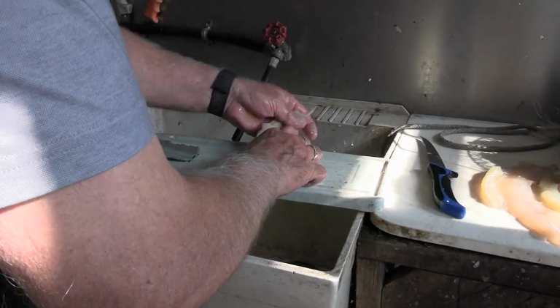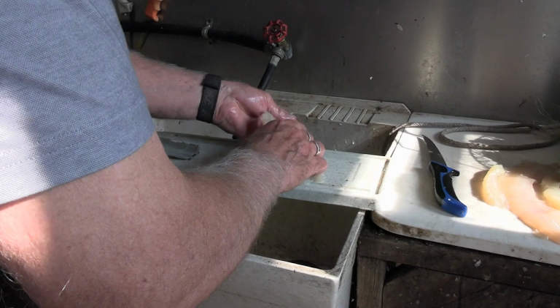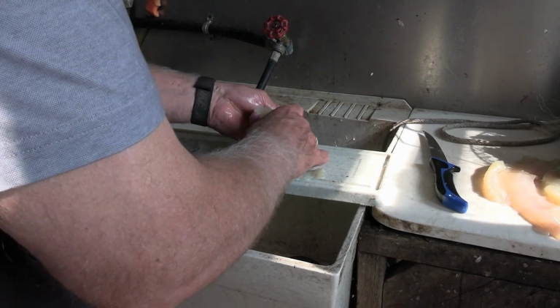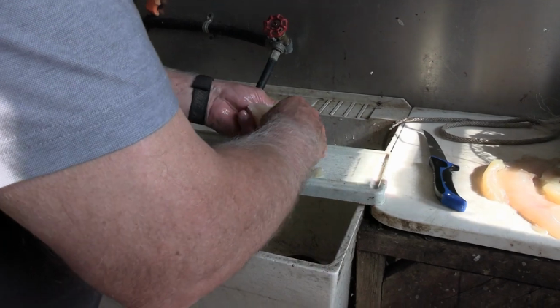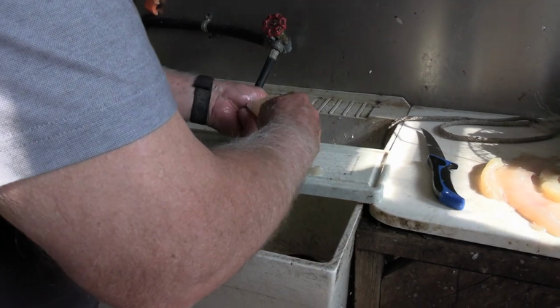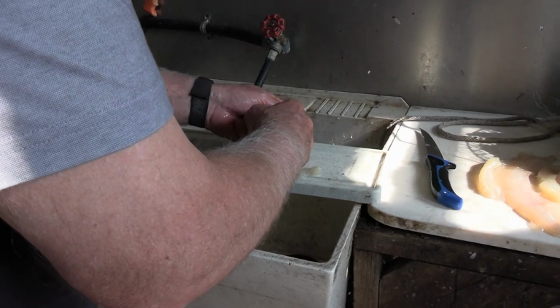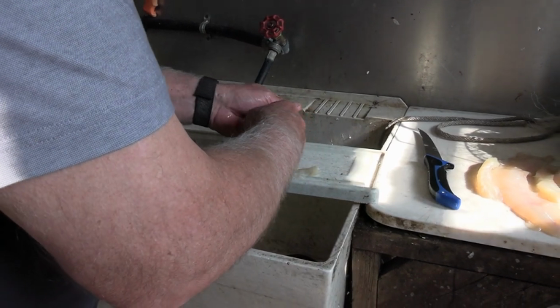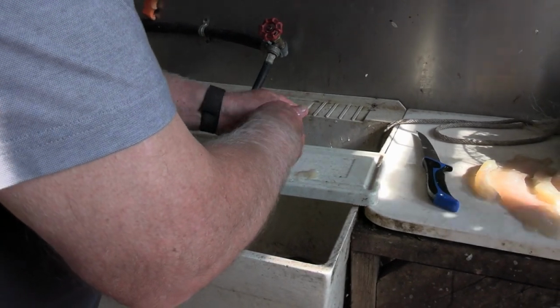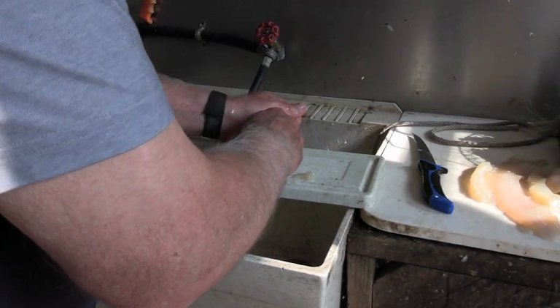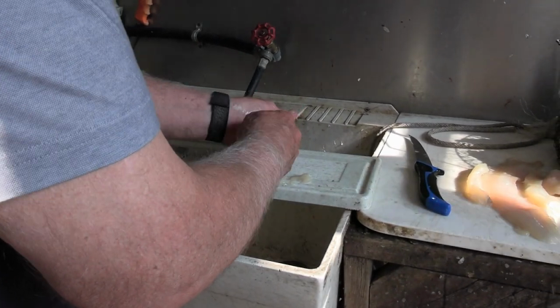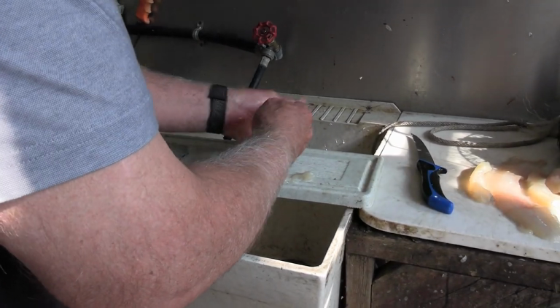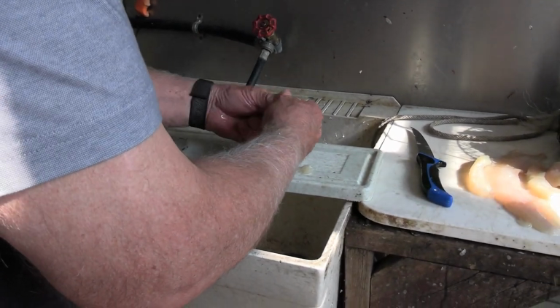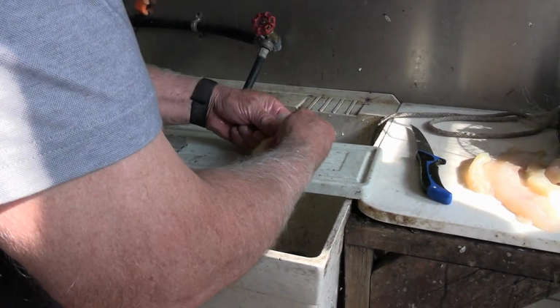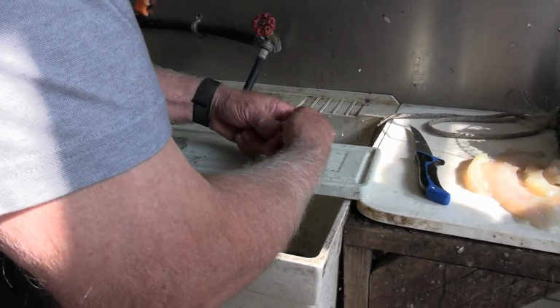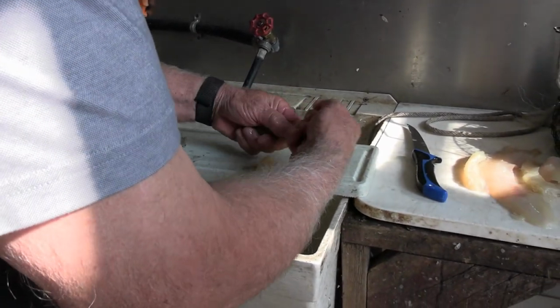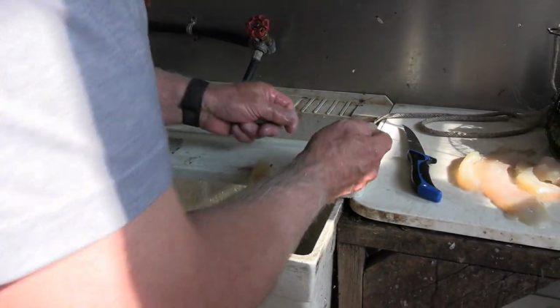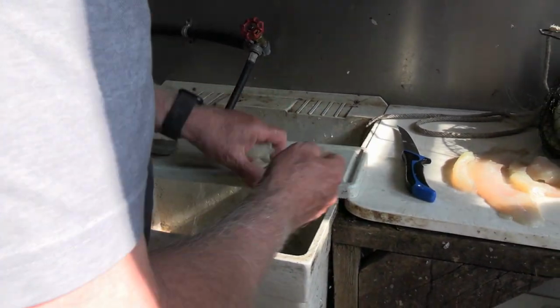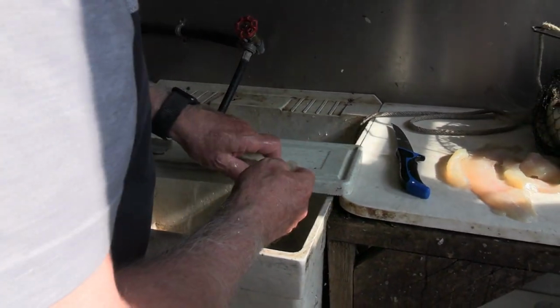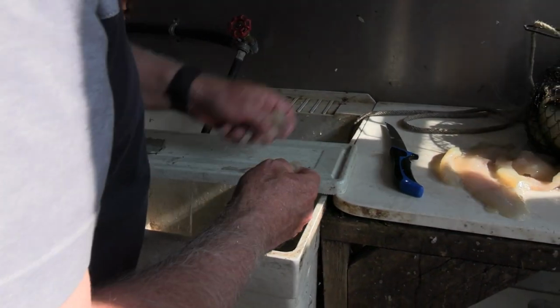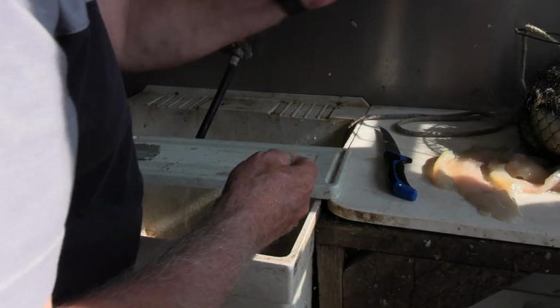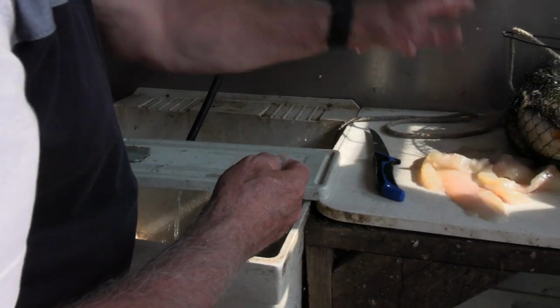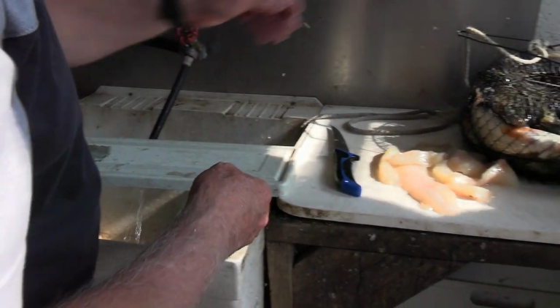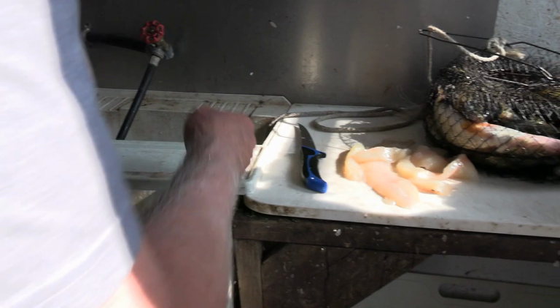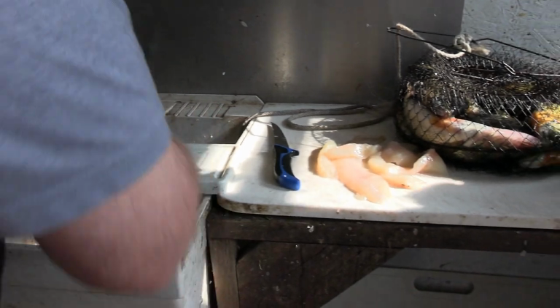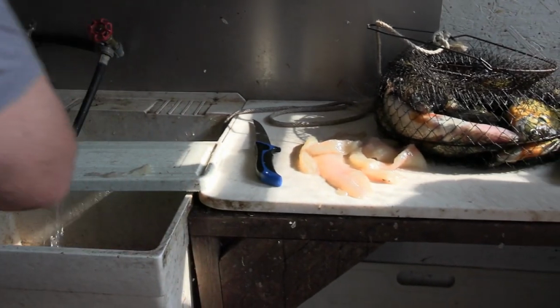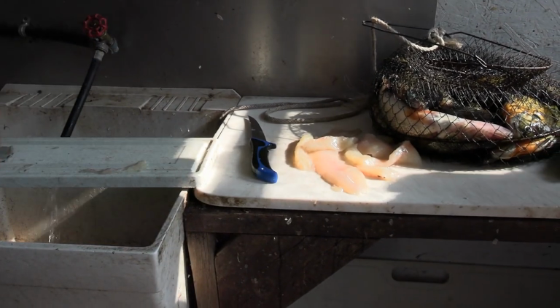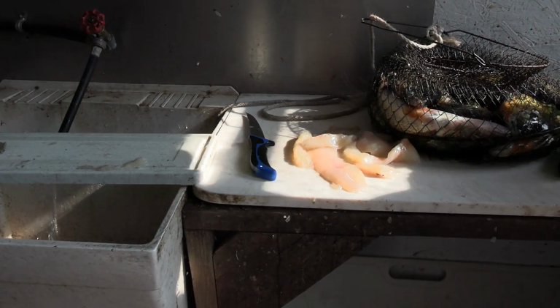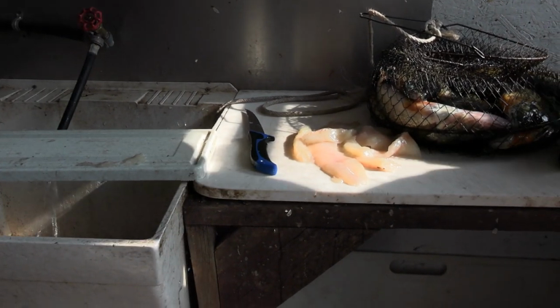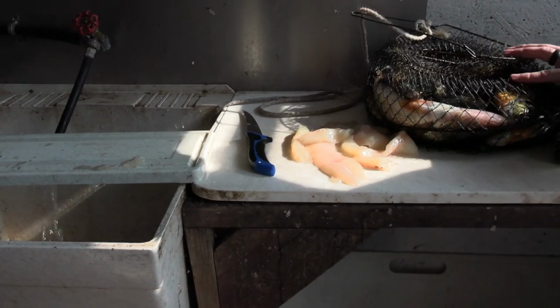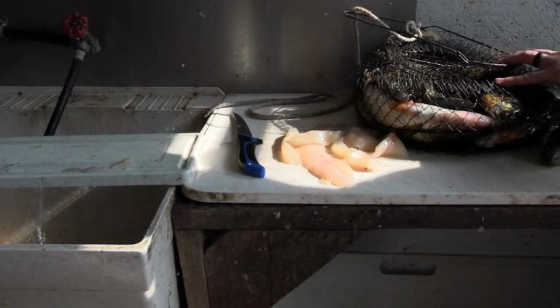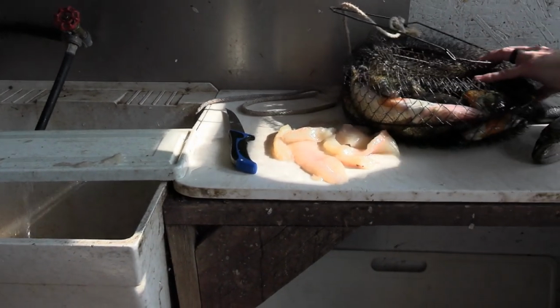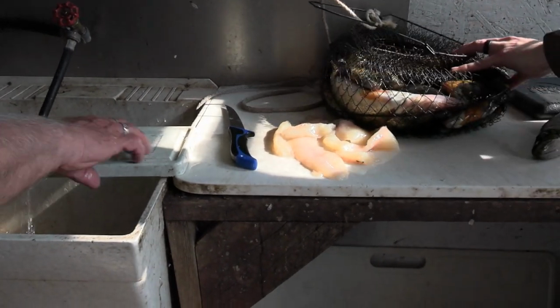See how easy those fillet out compared to walleyes? This is all boneless northern right there. Let me show you one now — I'm going to show you how fast it is once you've done a few of these.